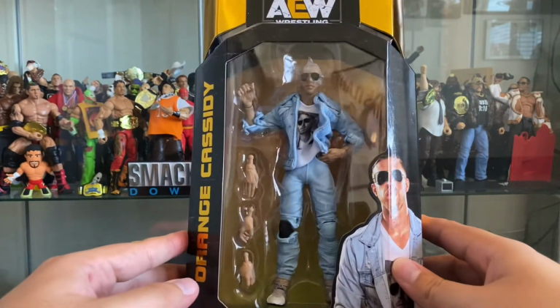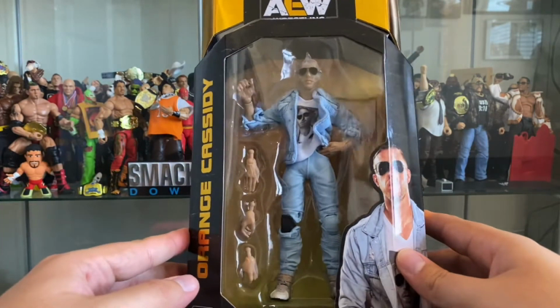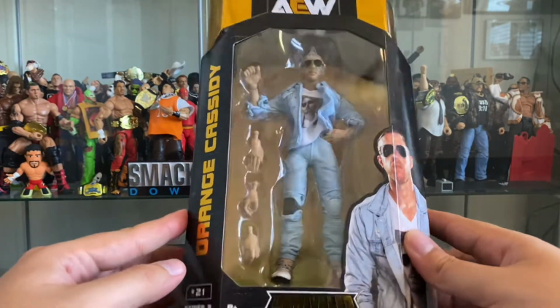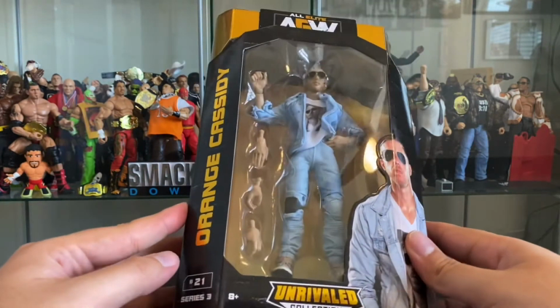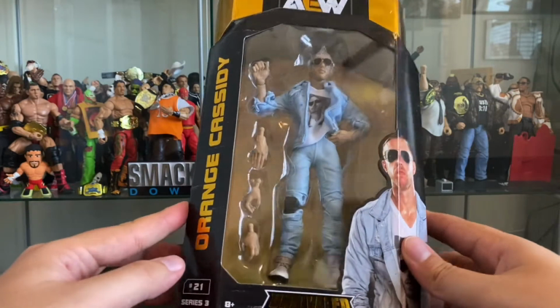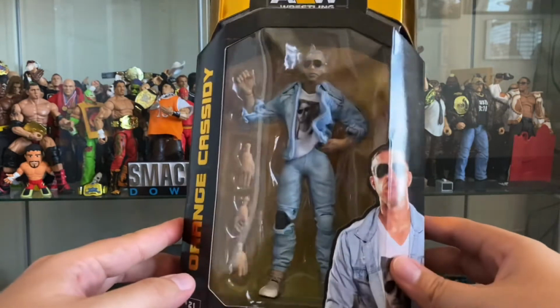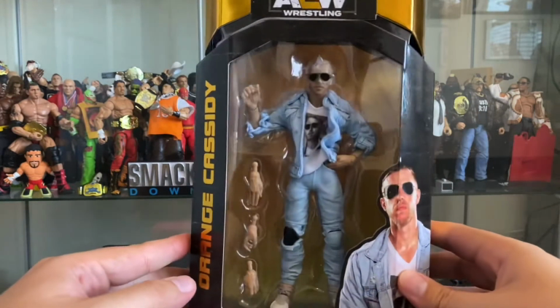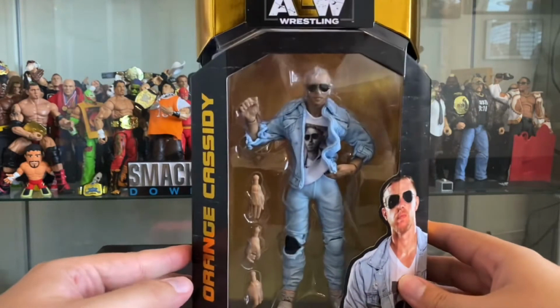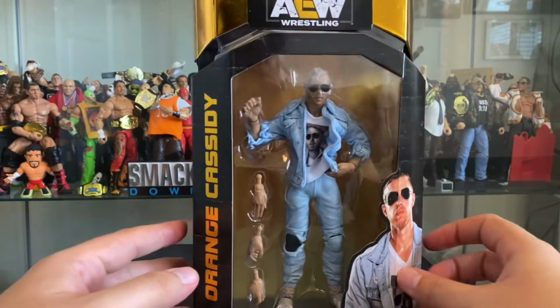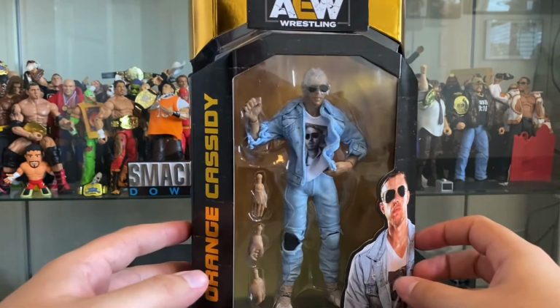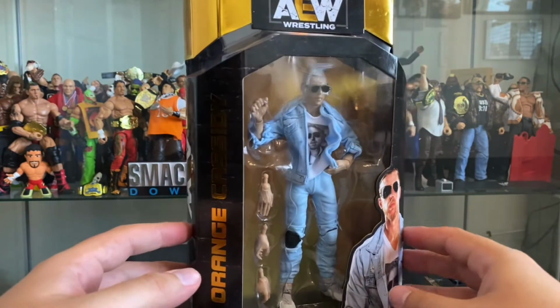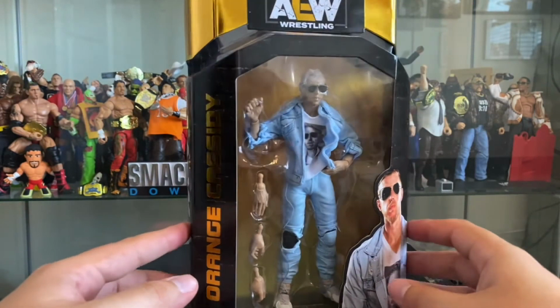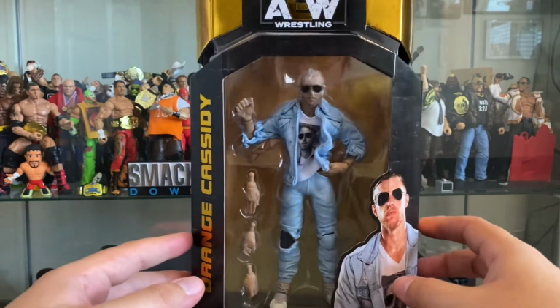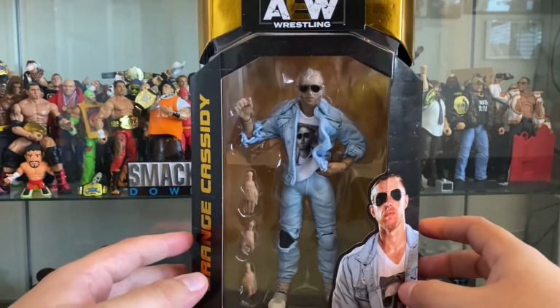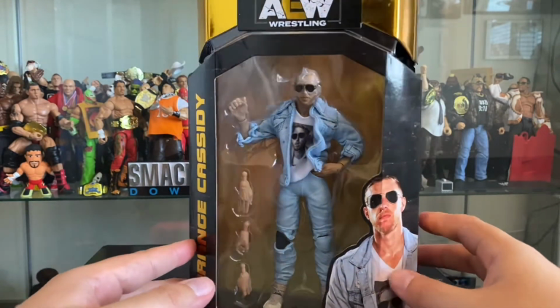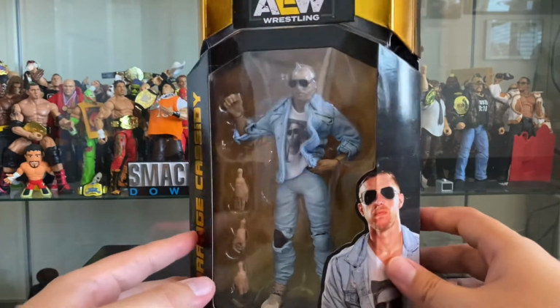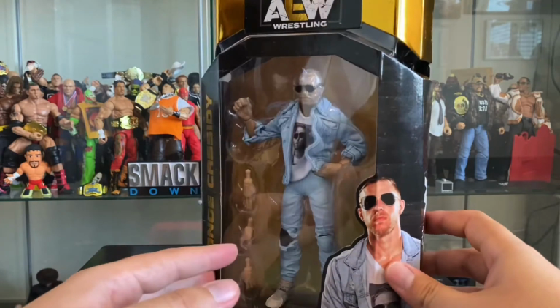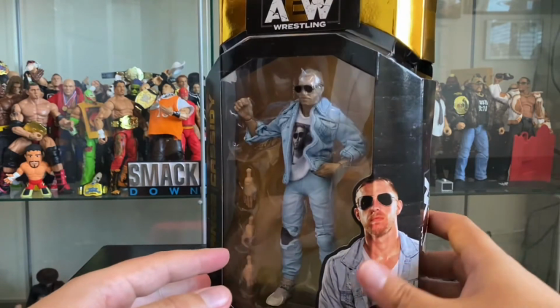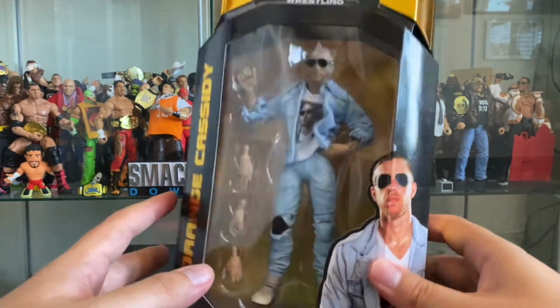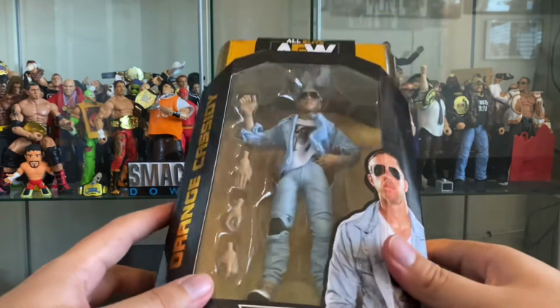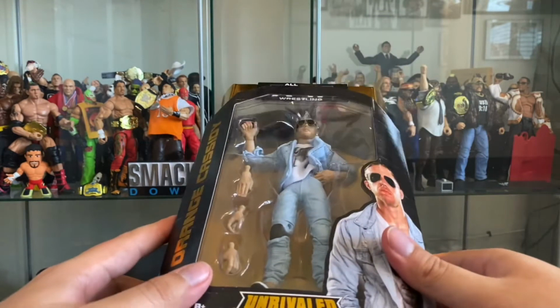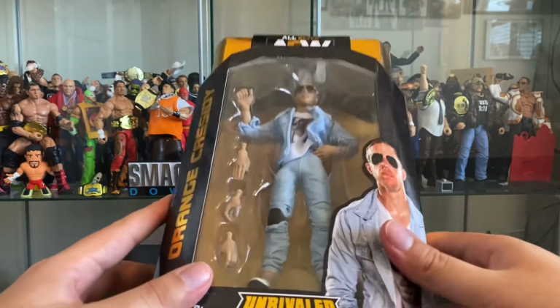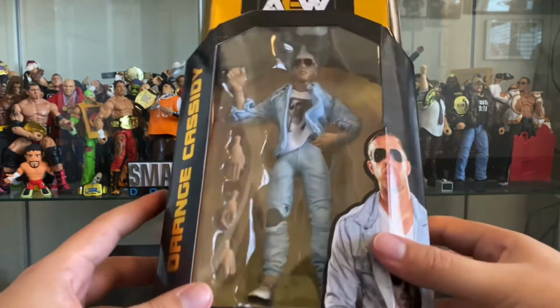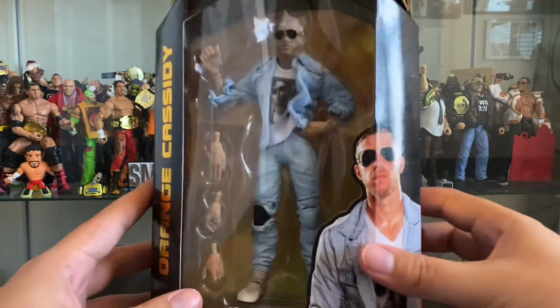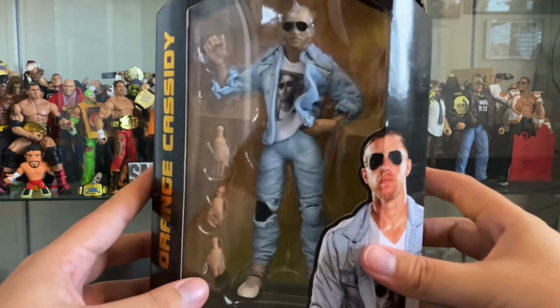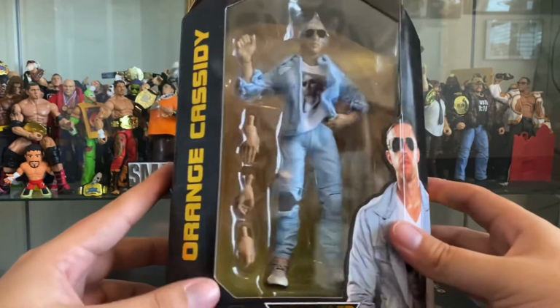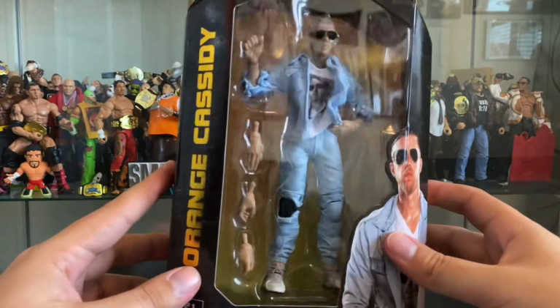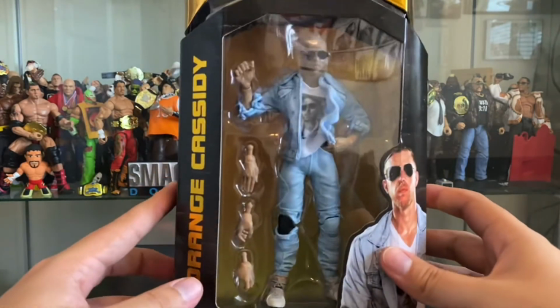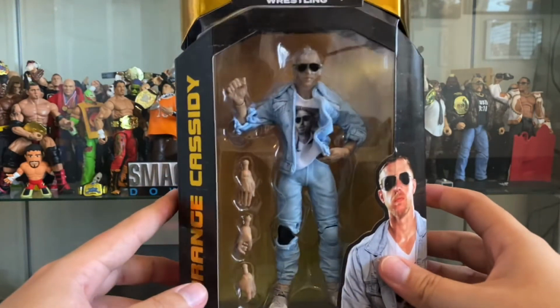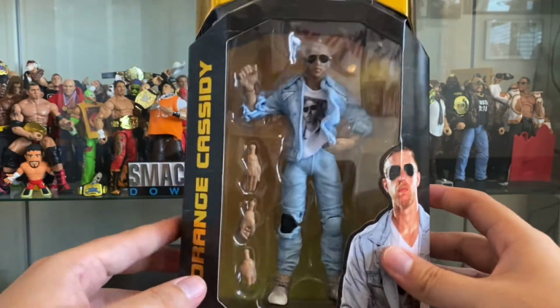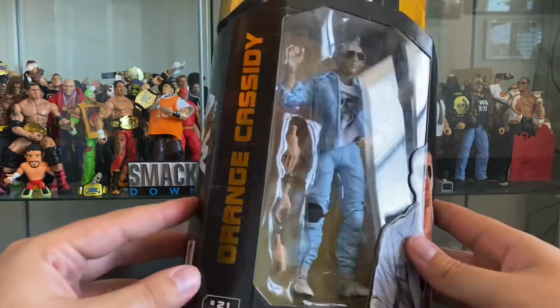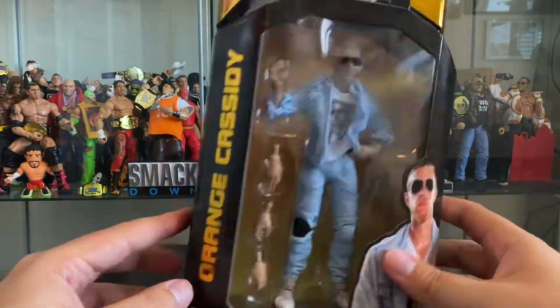I'm so happy to have his first action figure here, and if you've seen any of the other reviews, you know that this is one to look forward to — and probably a contender for figure of the year. So we'll open him up and take a look at just why he is so awesome.